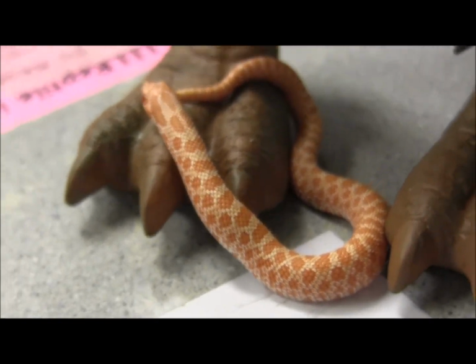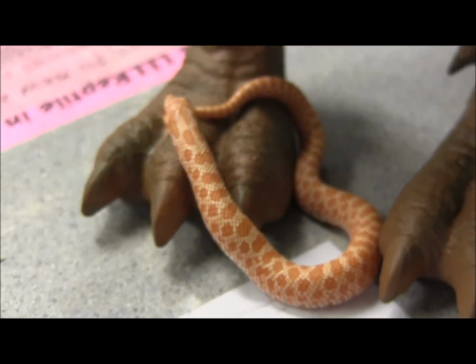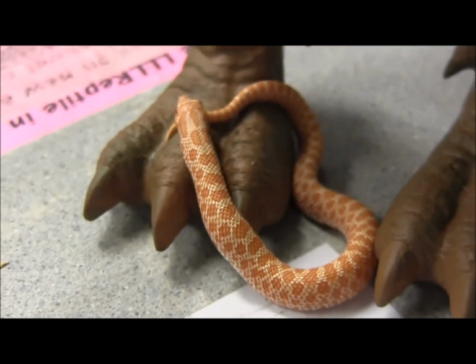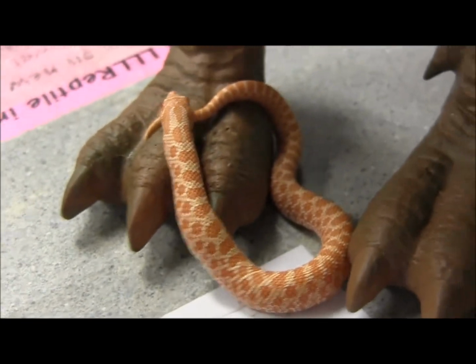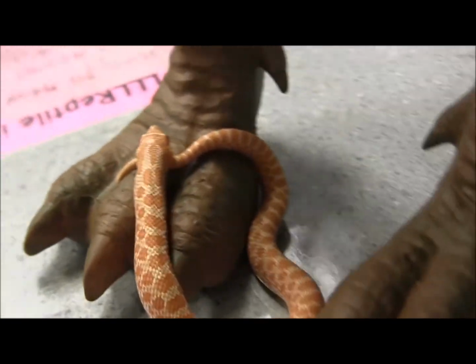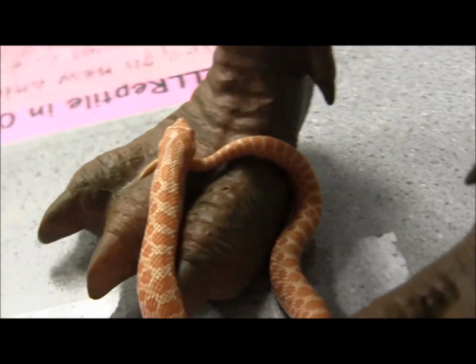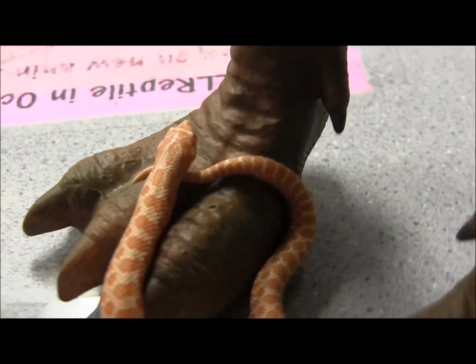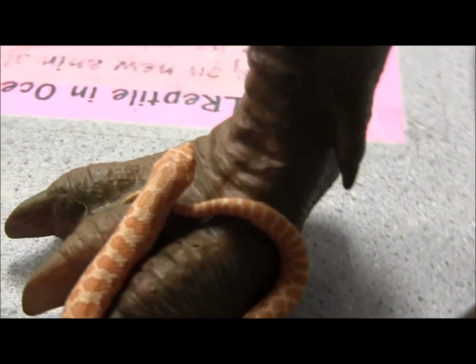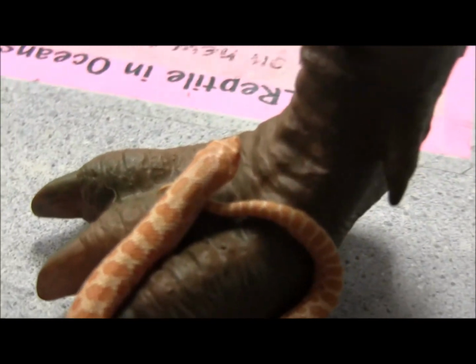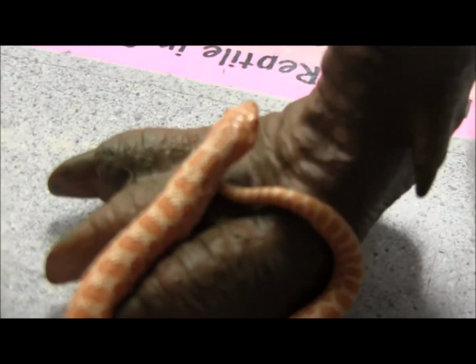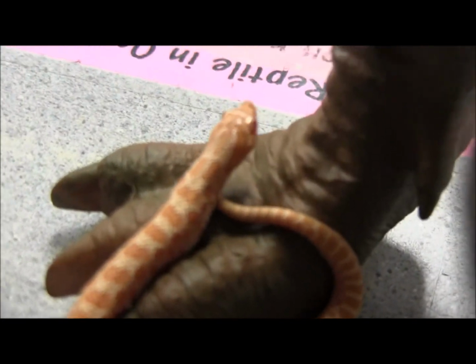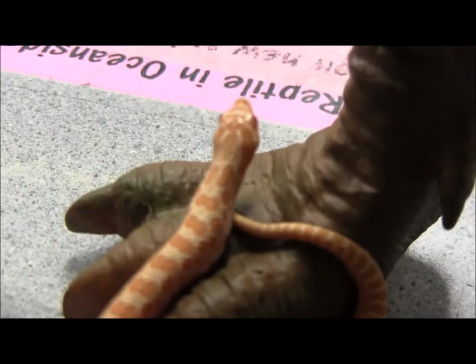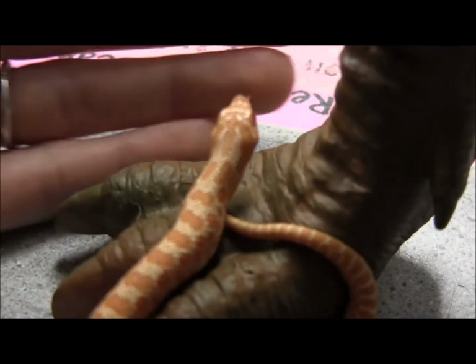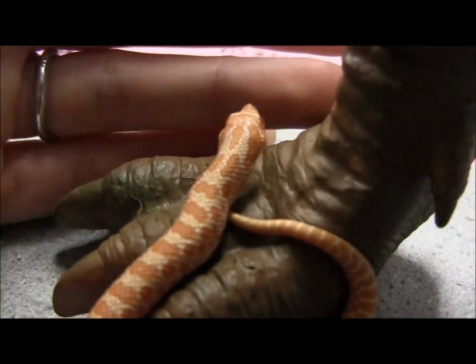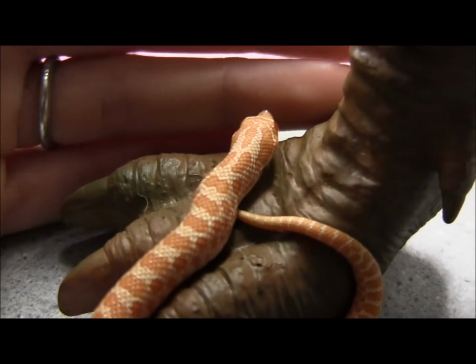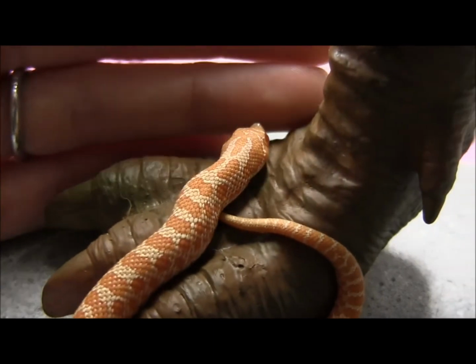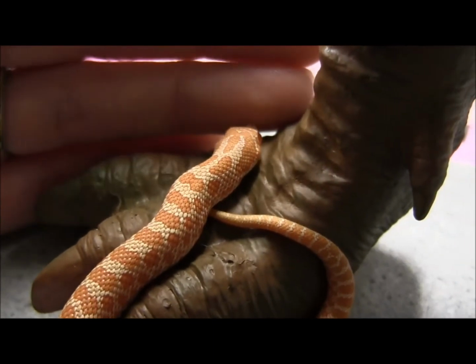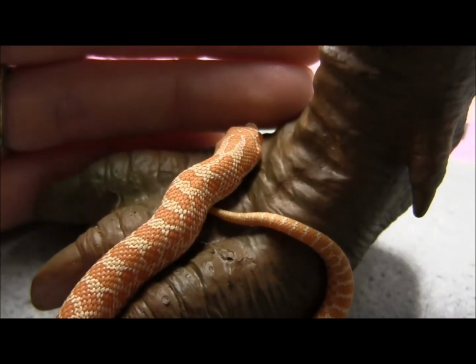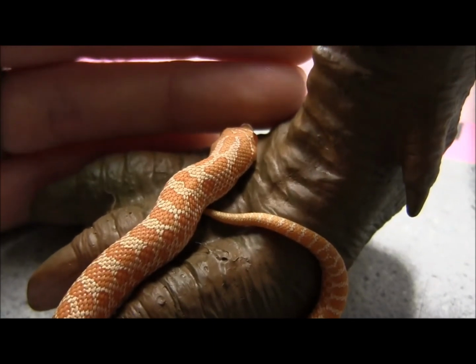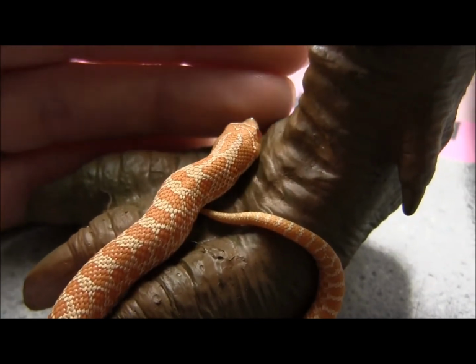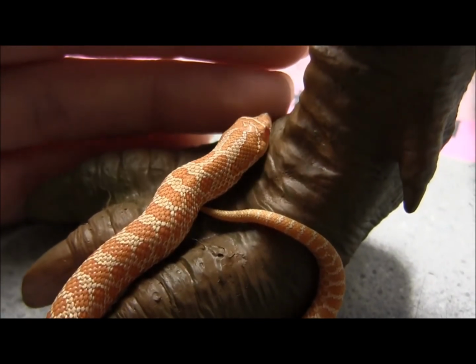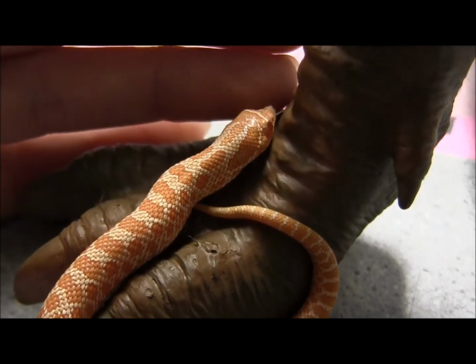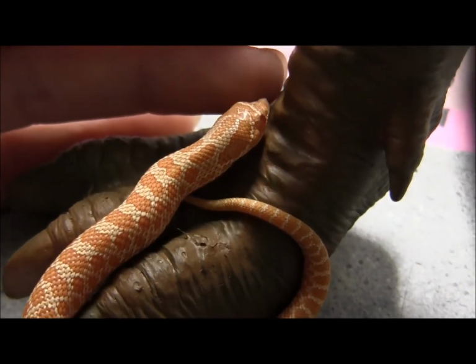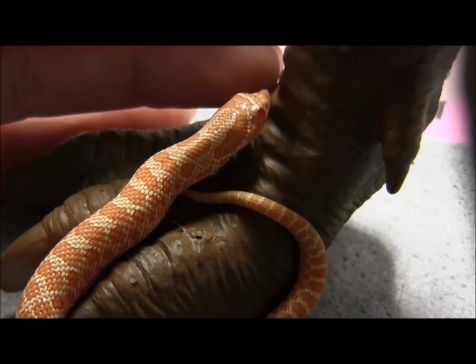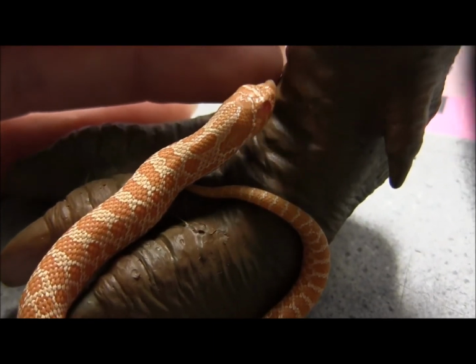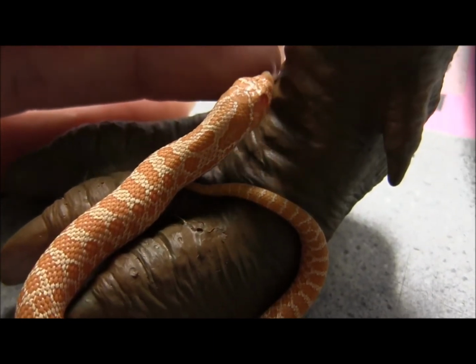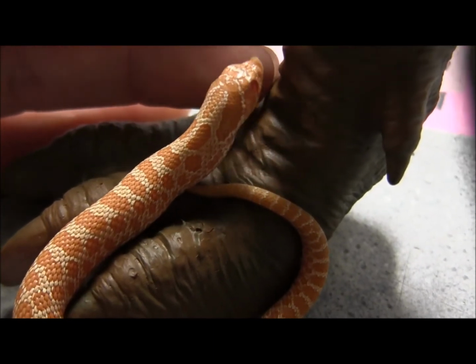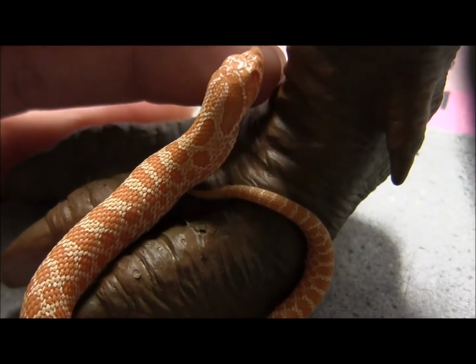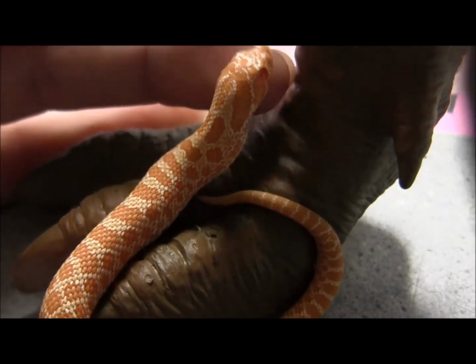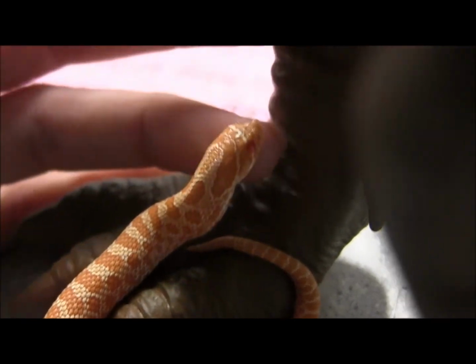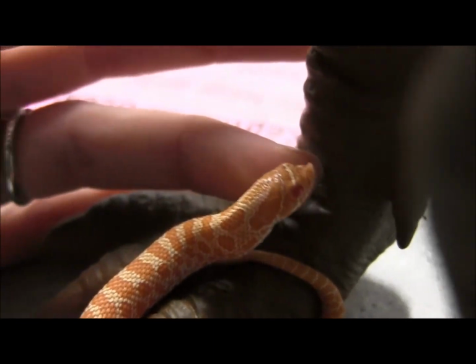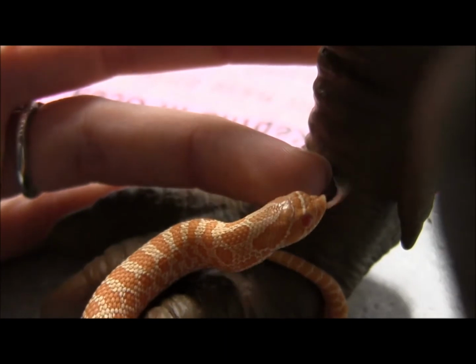If you're interested in ordering them, you can go ahead and visit our website at www.lllreptile.com, where we have these and all of our available animals listed.